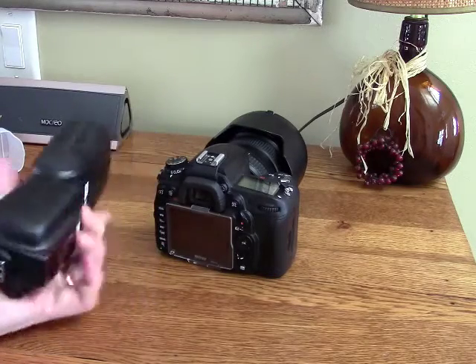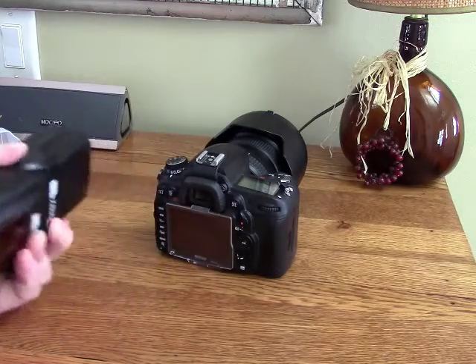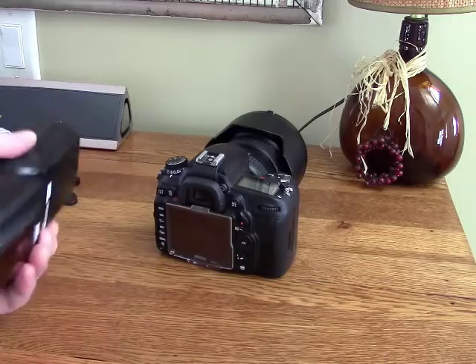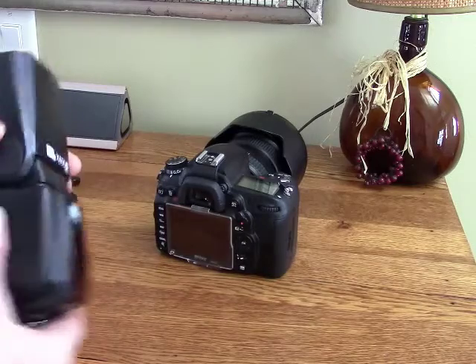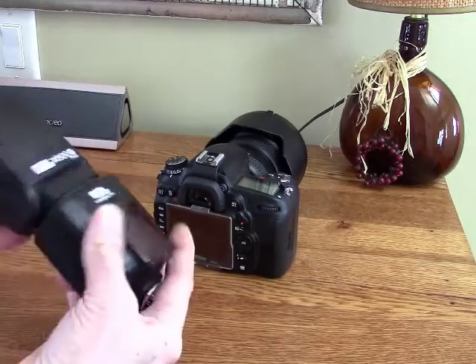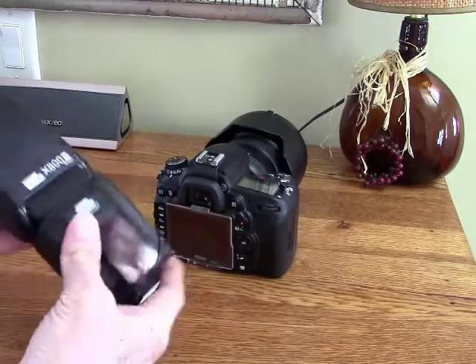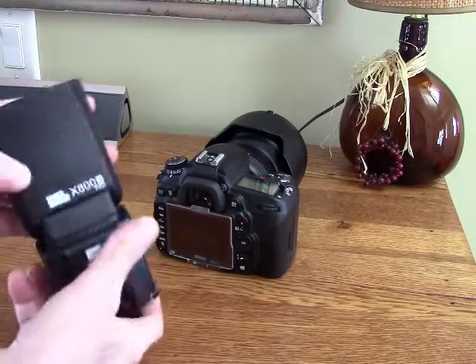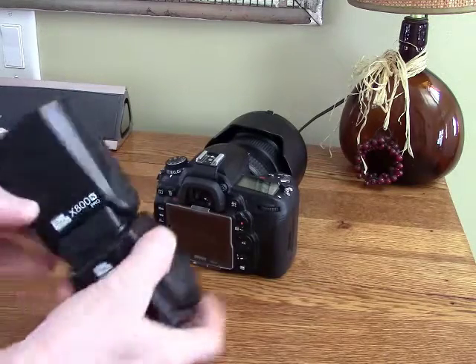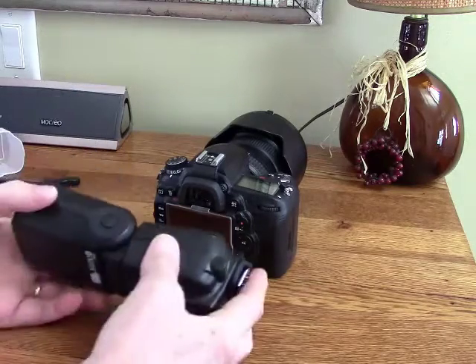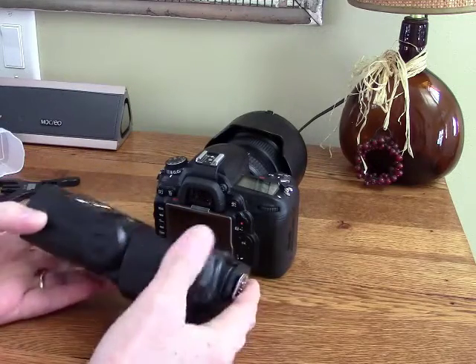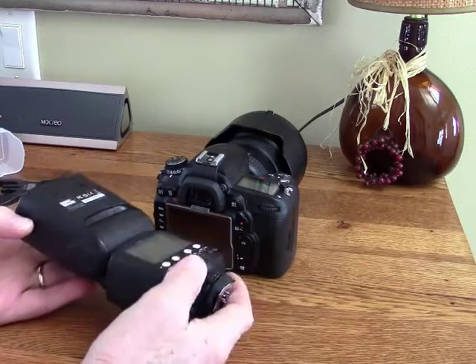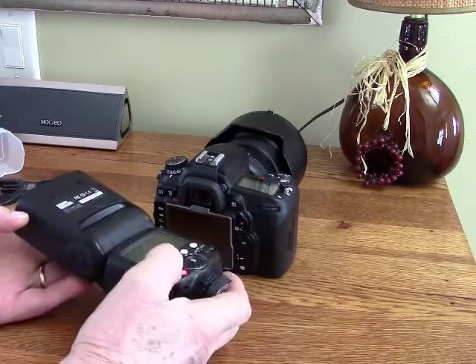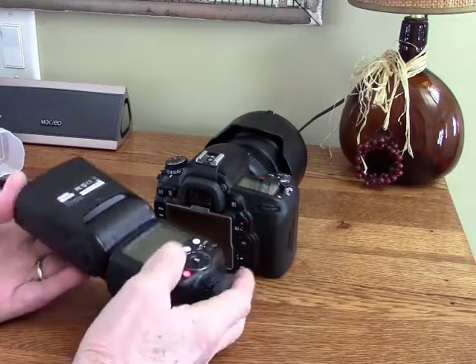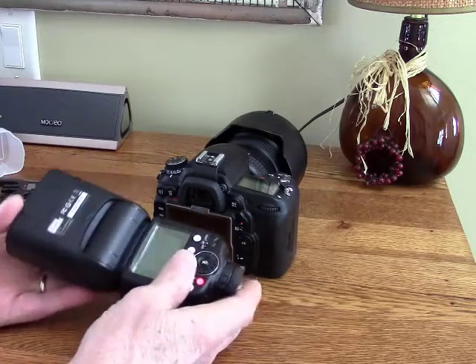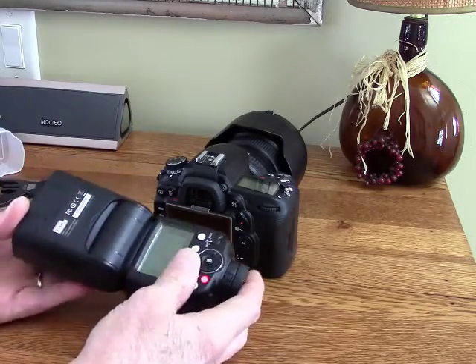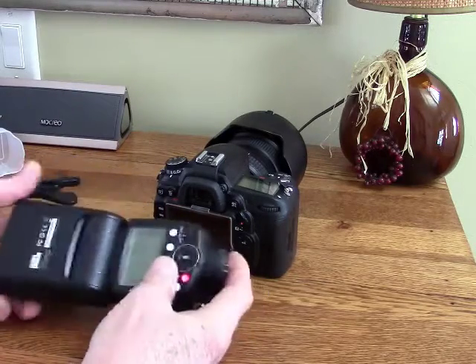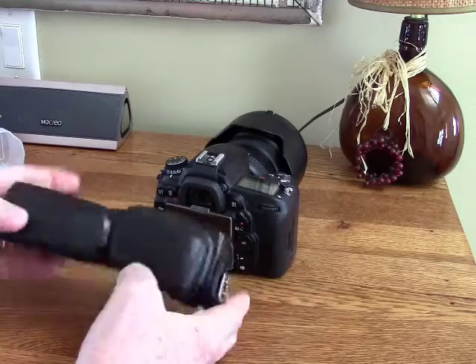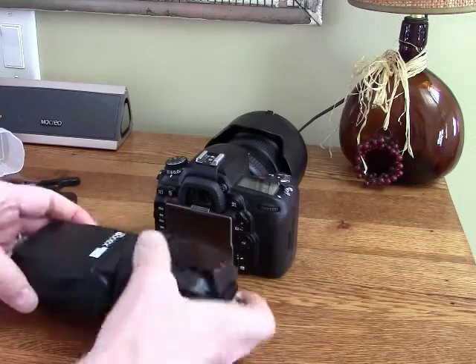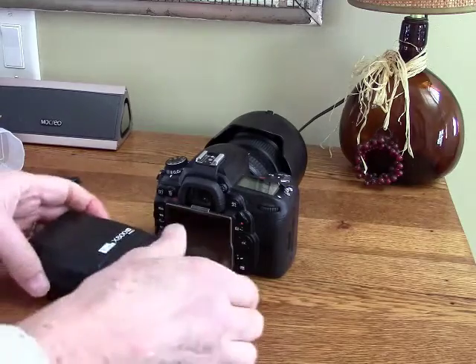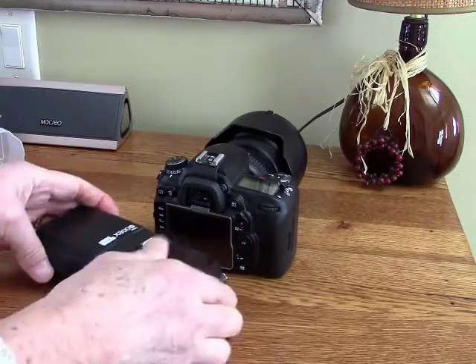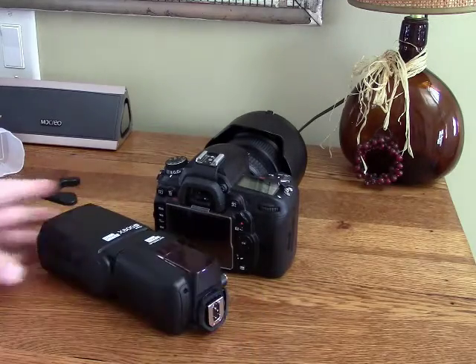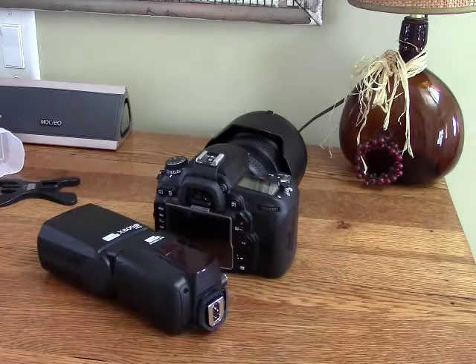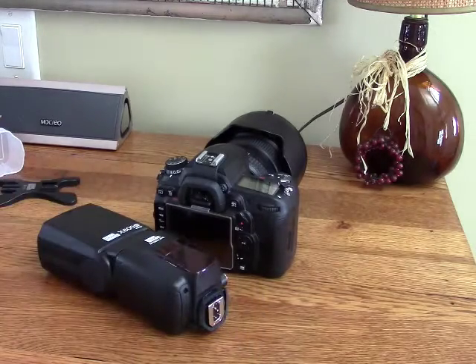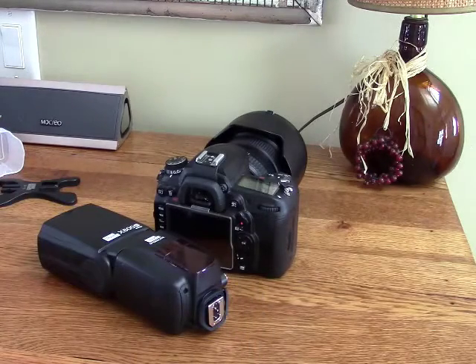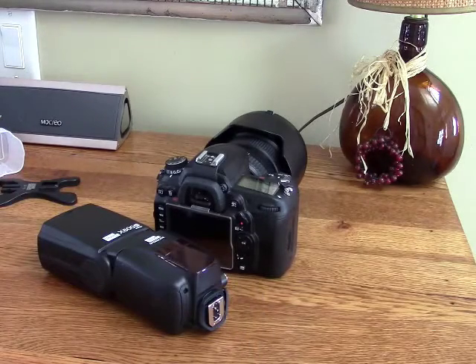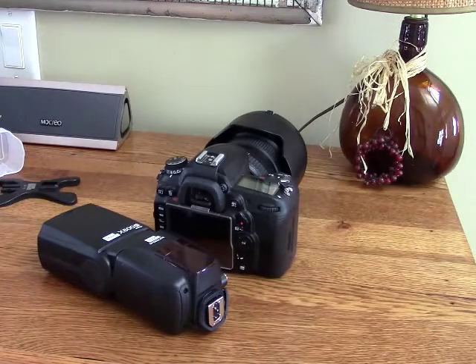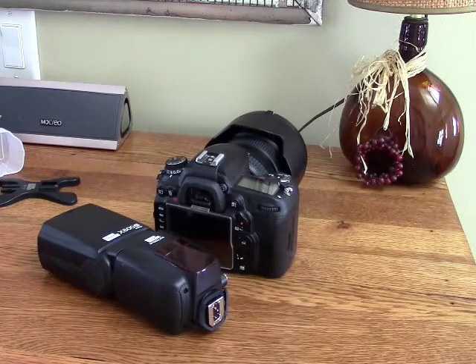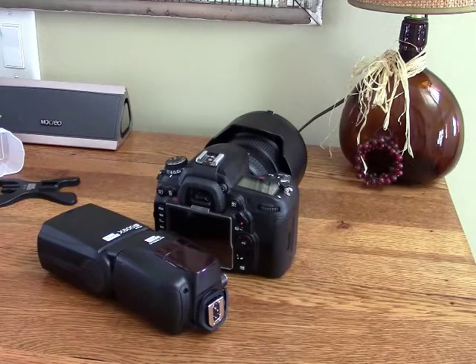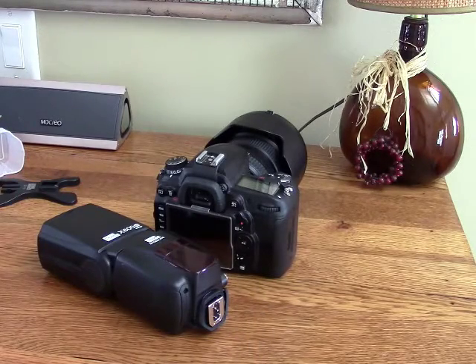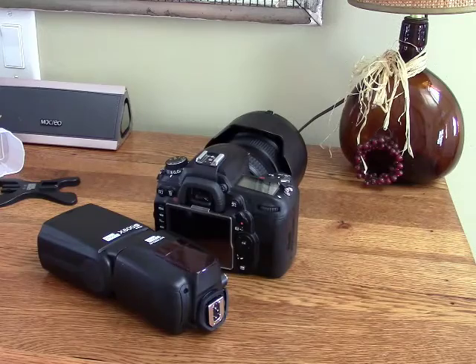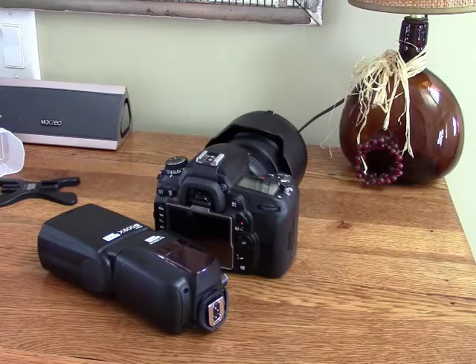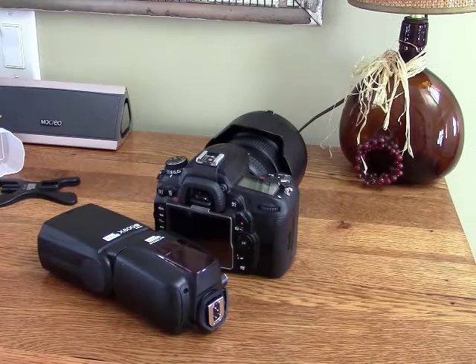I'm really a big fan of this flash. I wish I had found it years ago, and I think for the price you just can't go wrong with it. If you have any questions, leave me a comment and I'll answer it if I can. Otherwise, thanks for watching and have a great day.